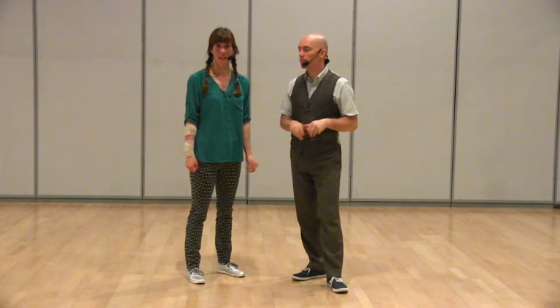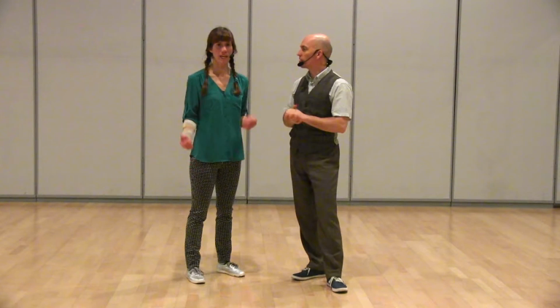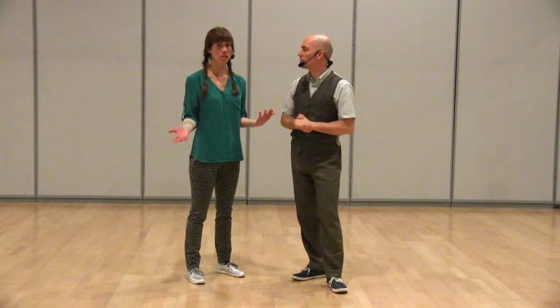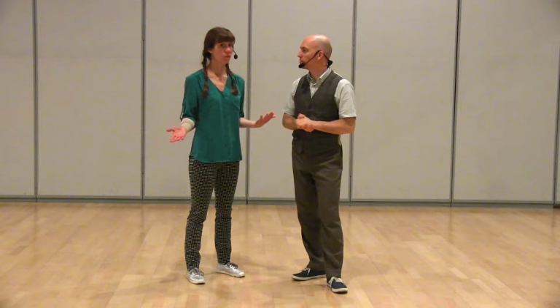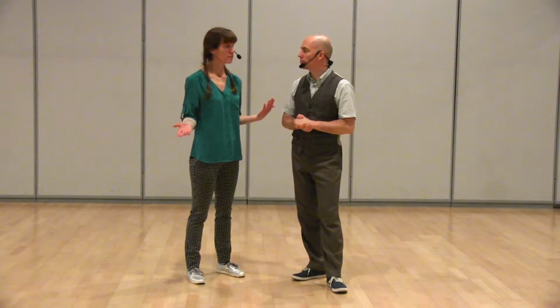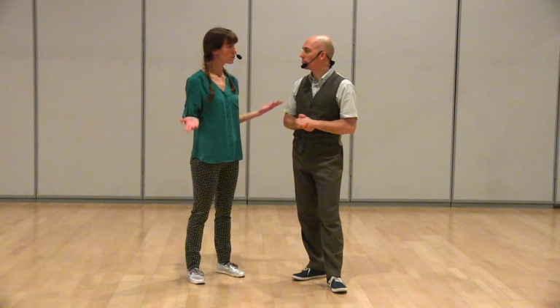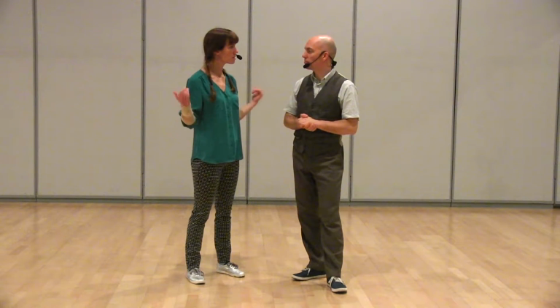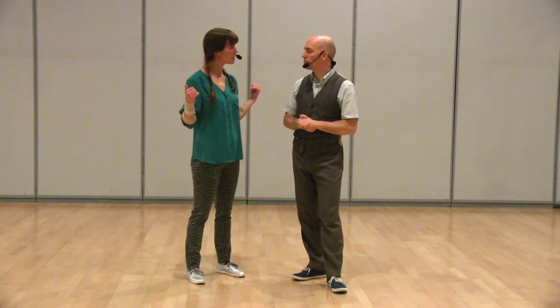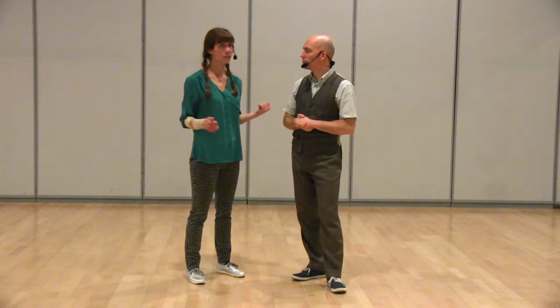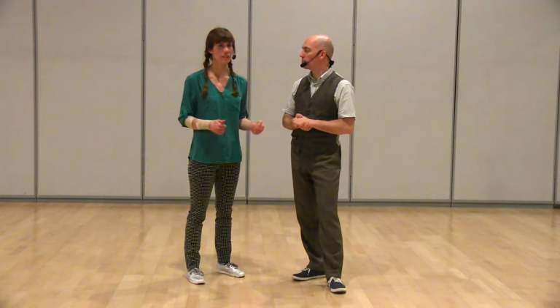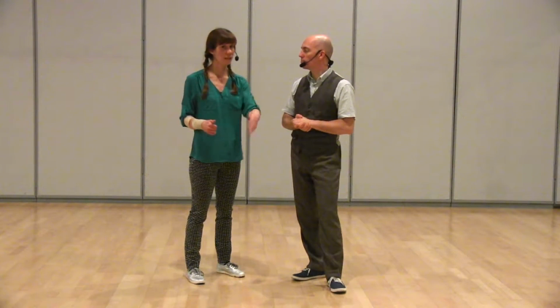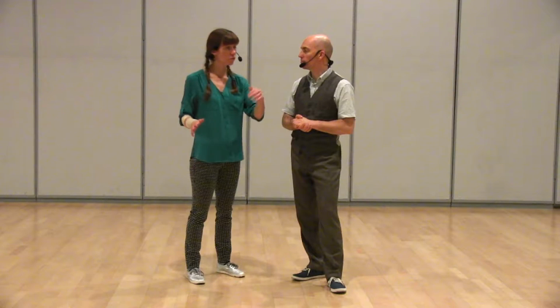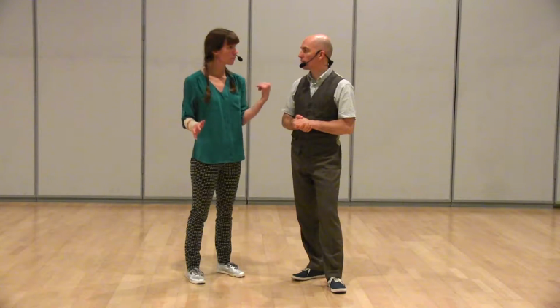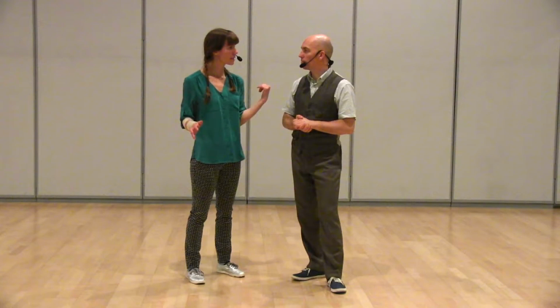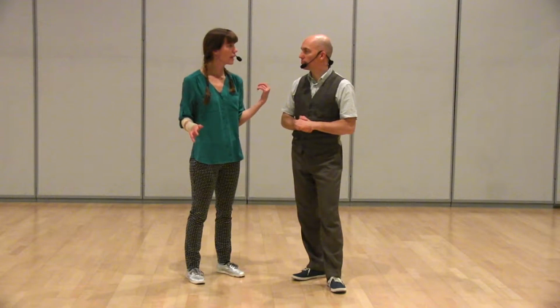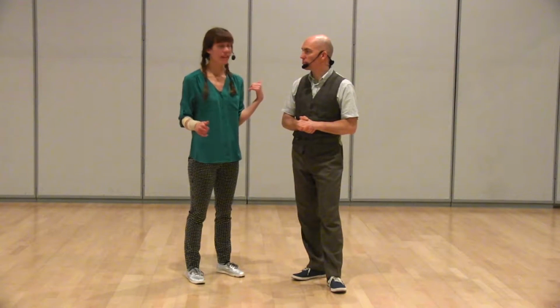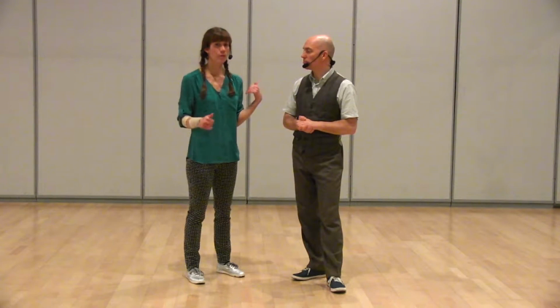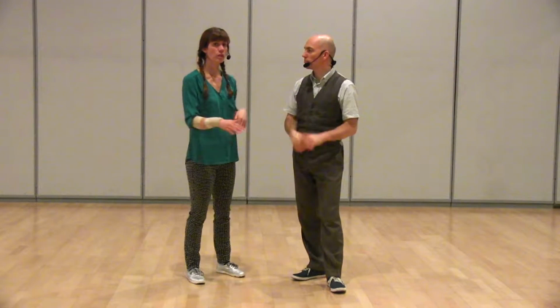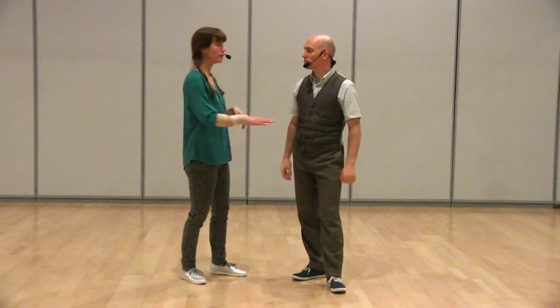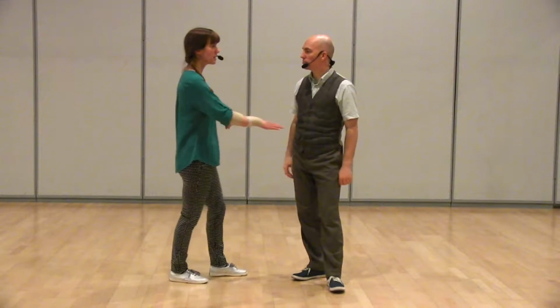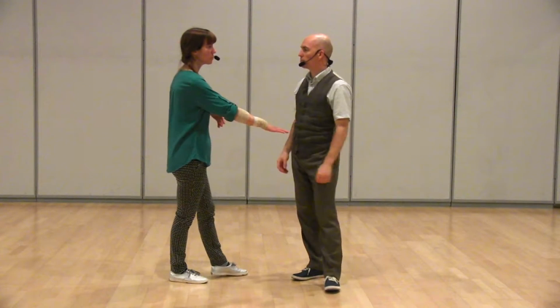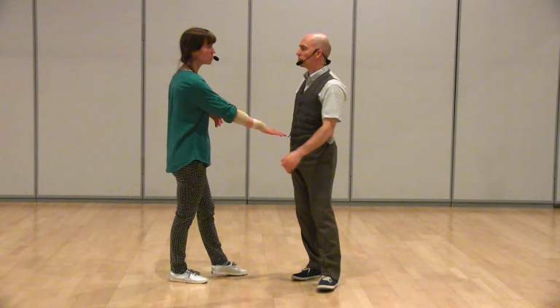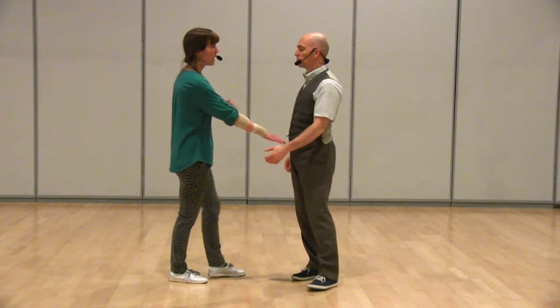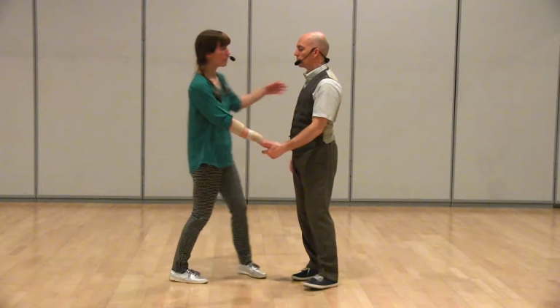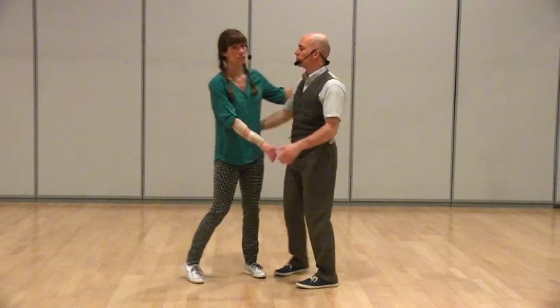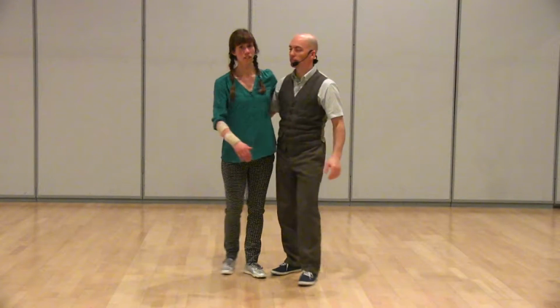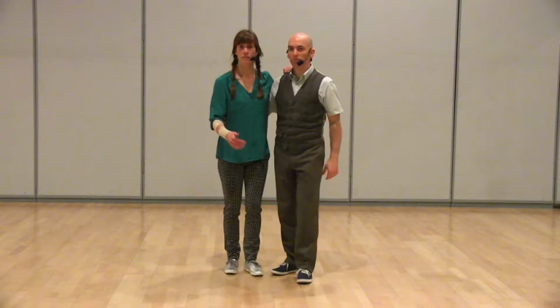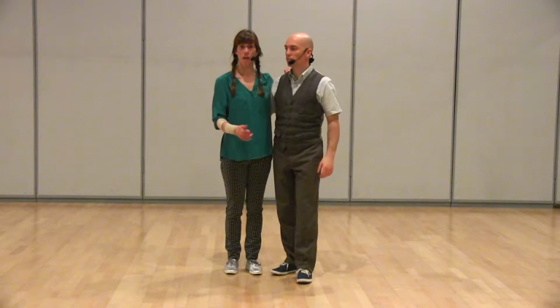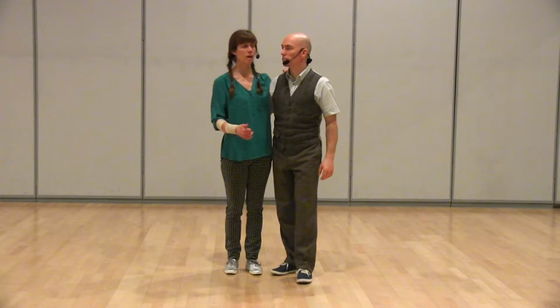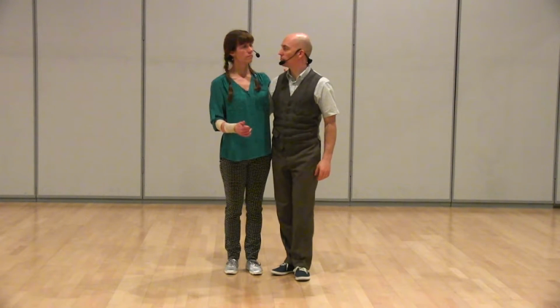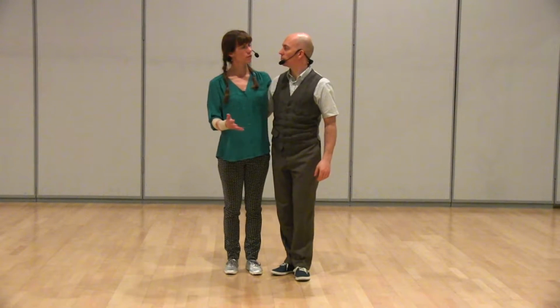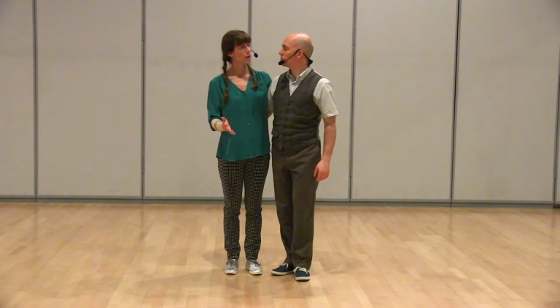We continued on with your spins and turns technique. We did the same kind of solo warm-up from last week. And then we reviewed a little bit of that inside roll turn, and then we changed it from inside roll to a pop turn.